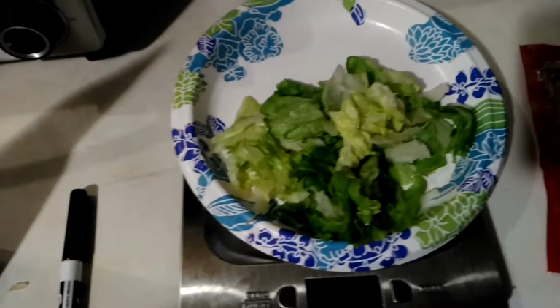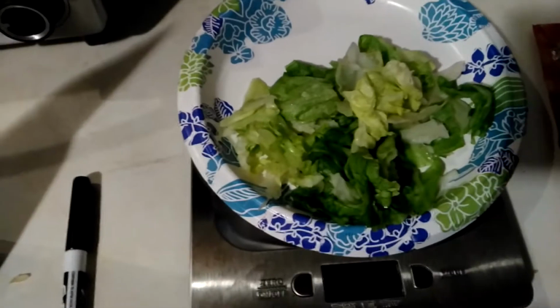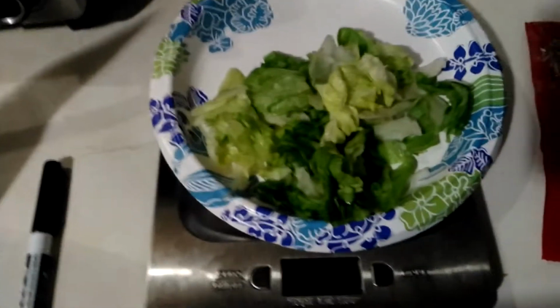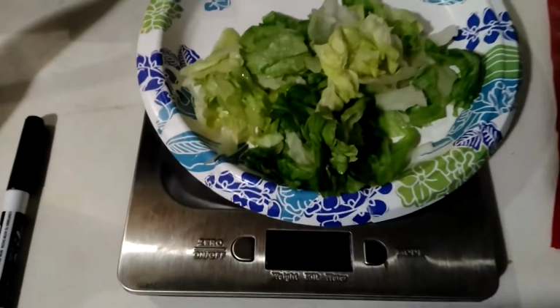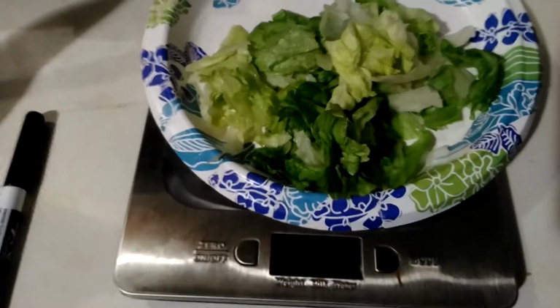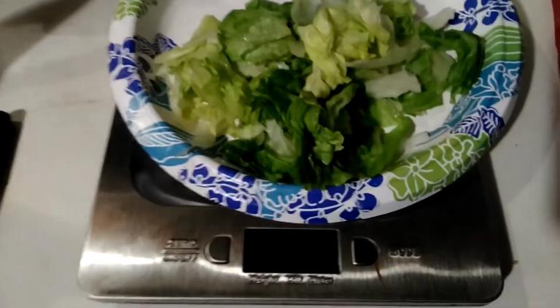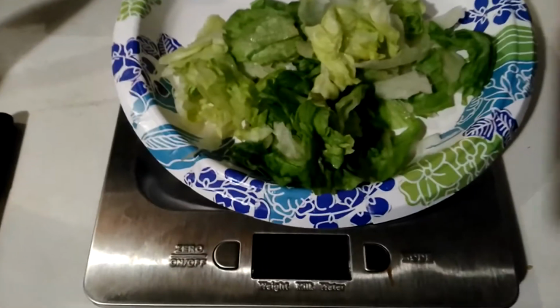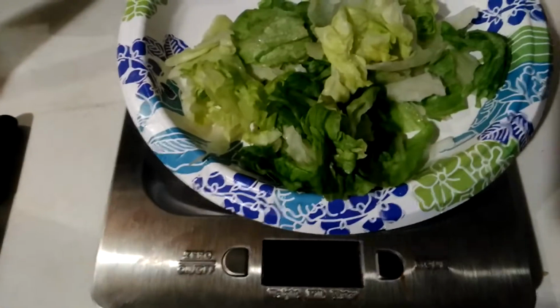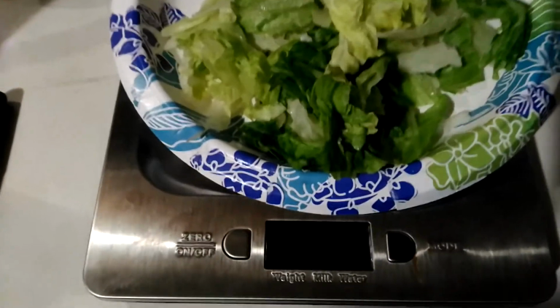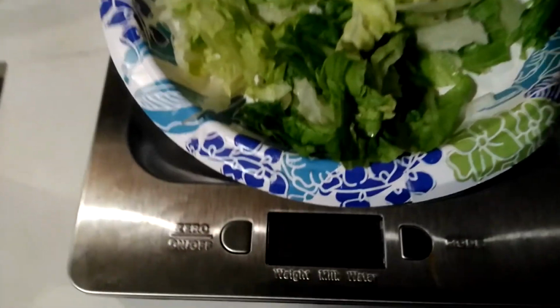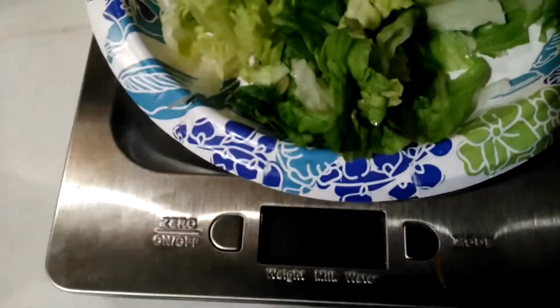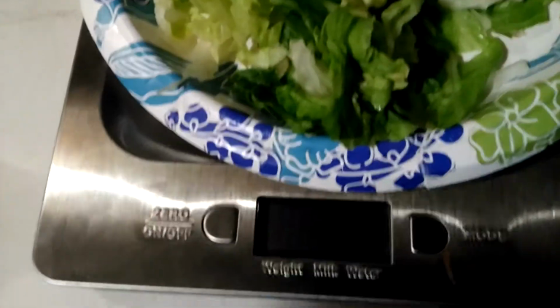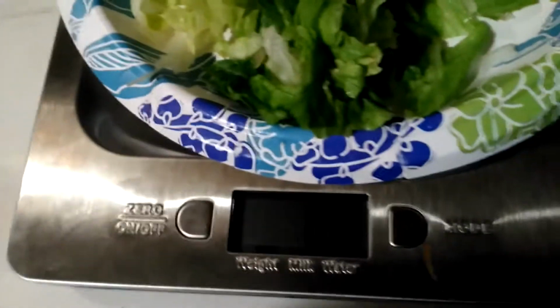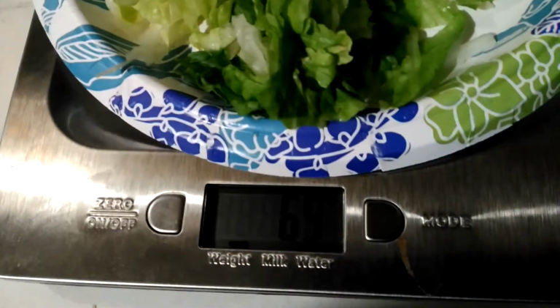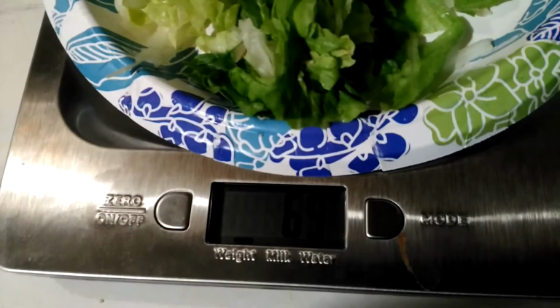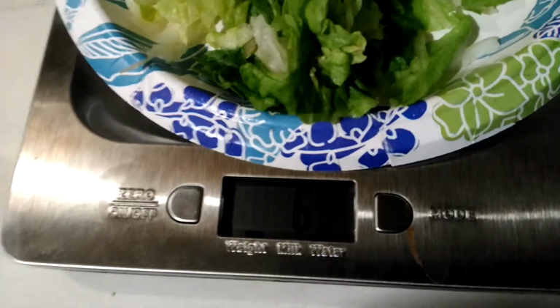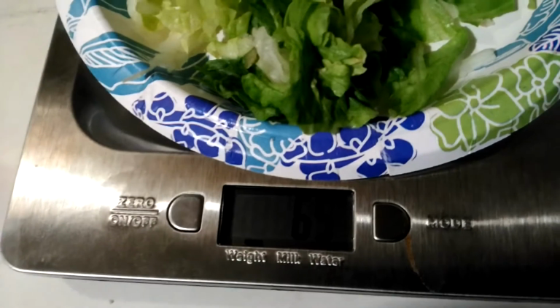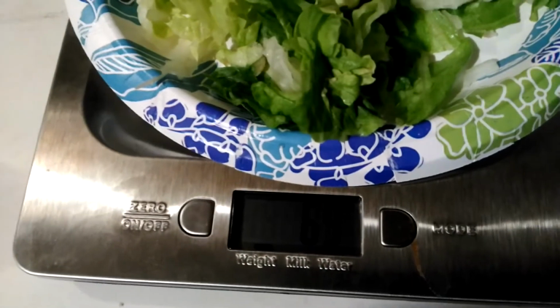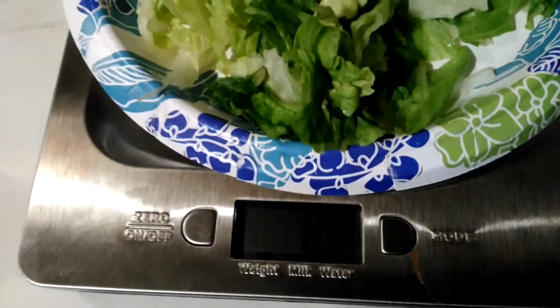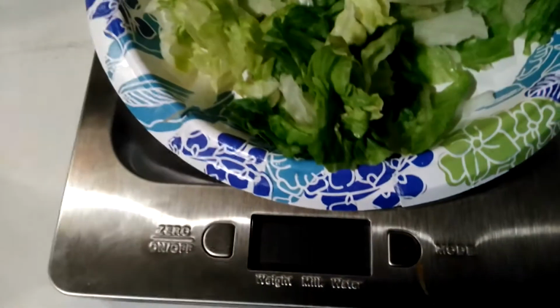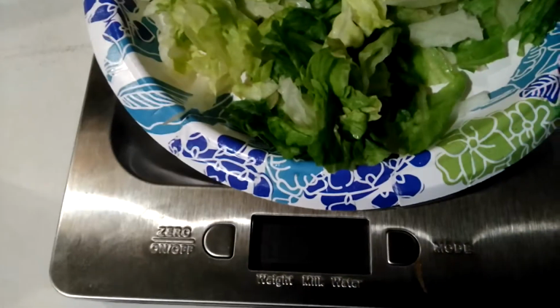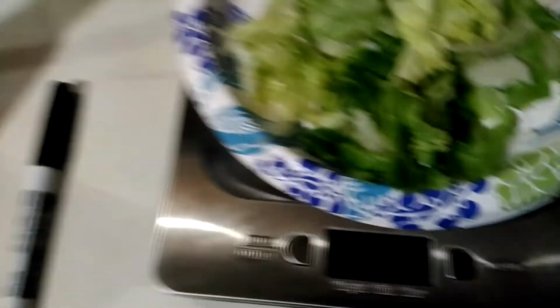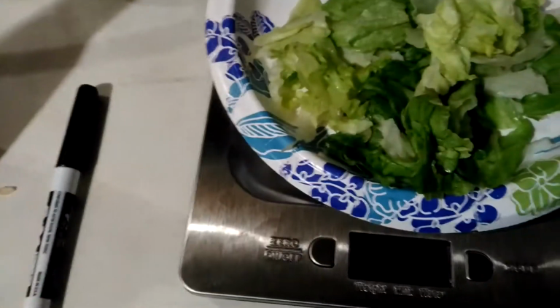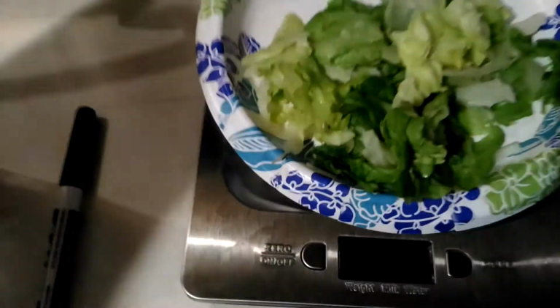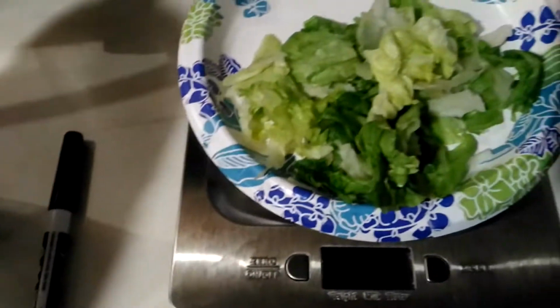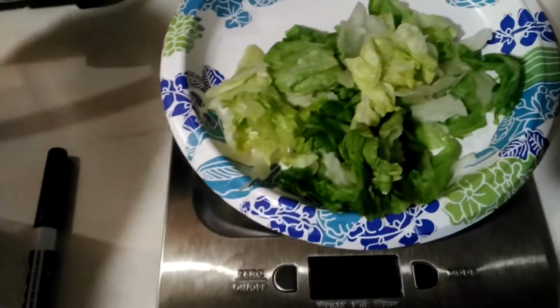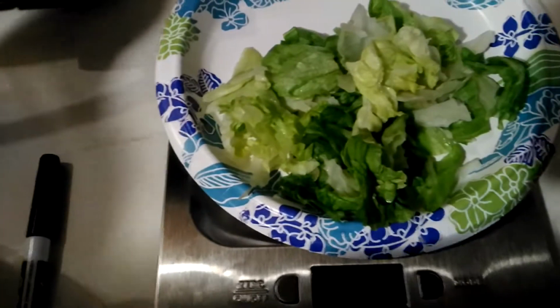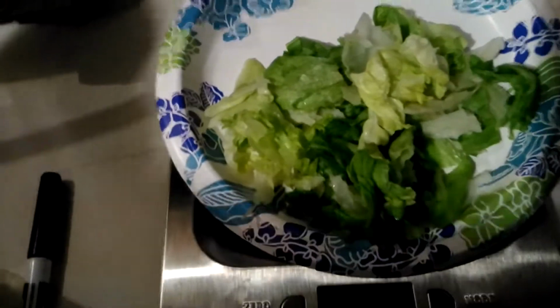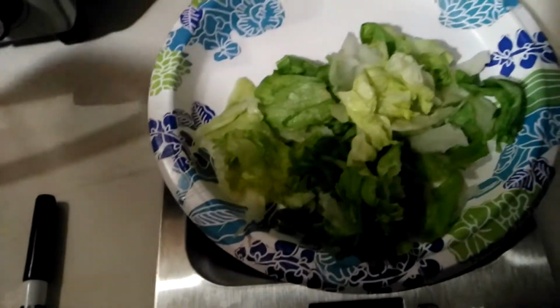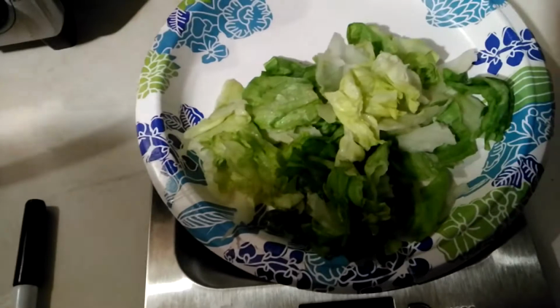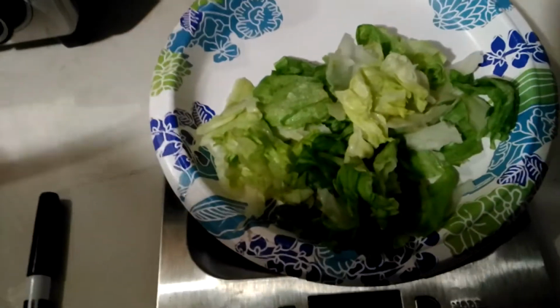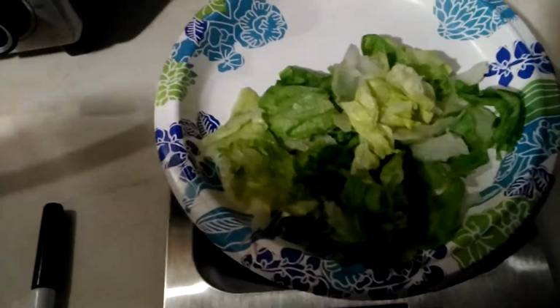On MyFitnessPal, I'll just subtract the 12 grams from the total — it came to 65 — and leave the rest. I'll show you how to do this.